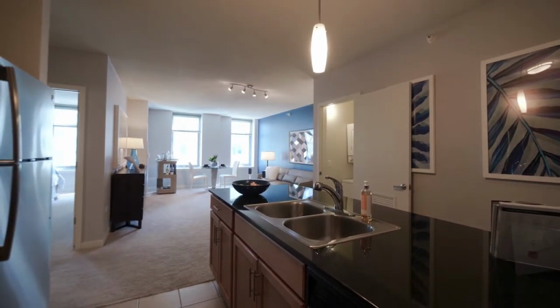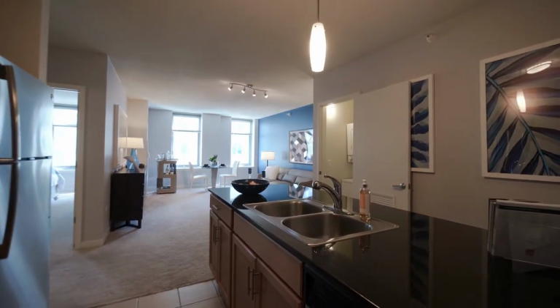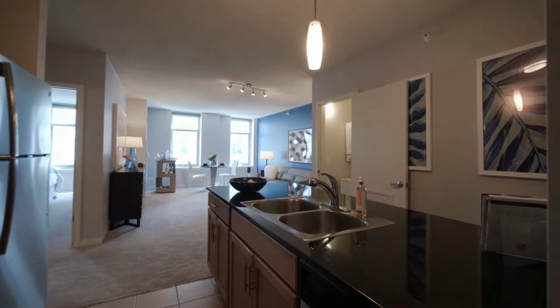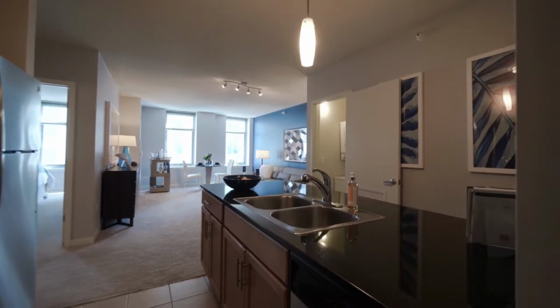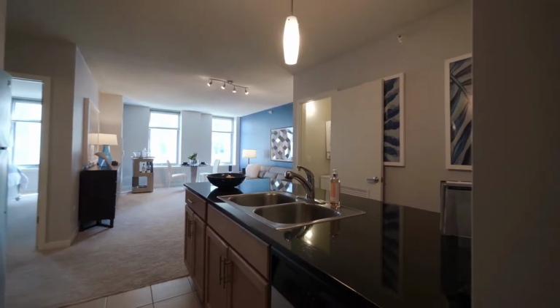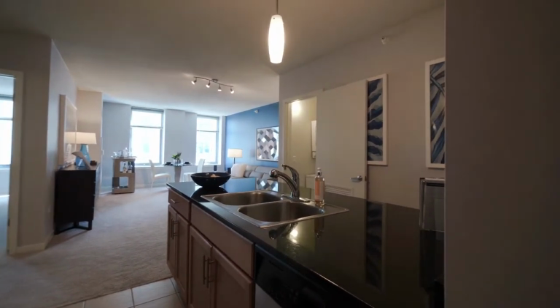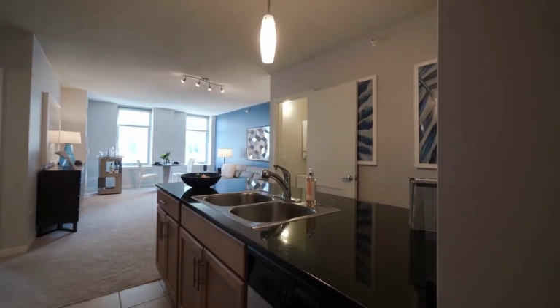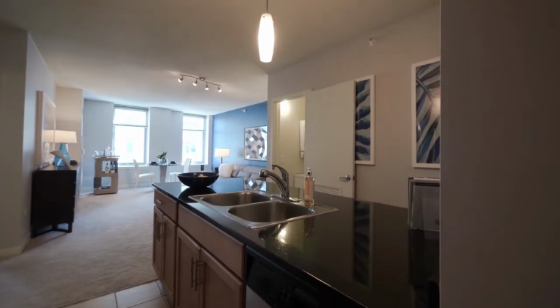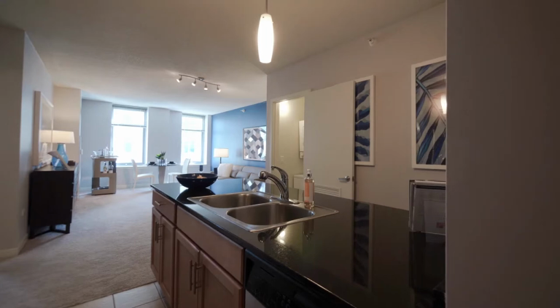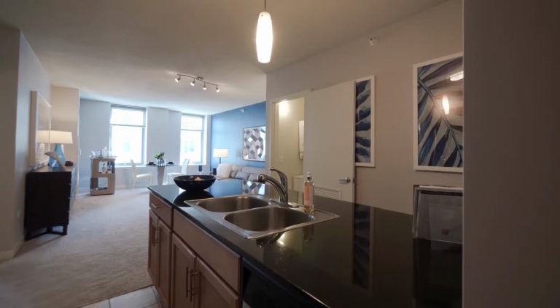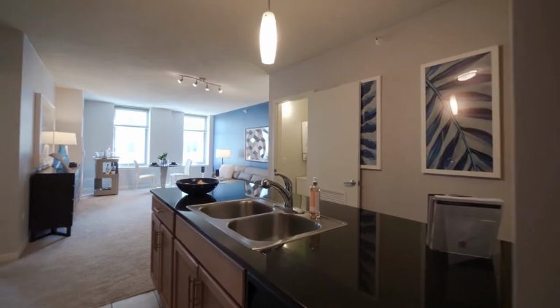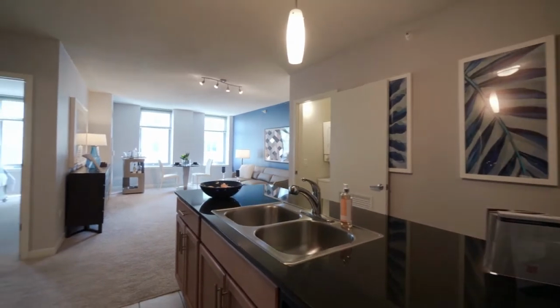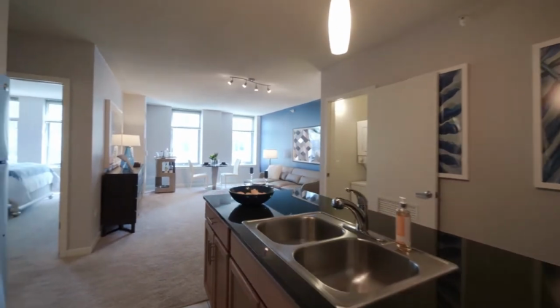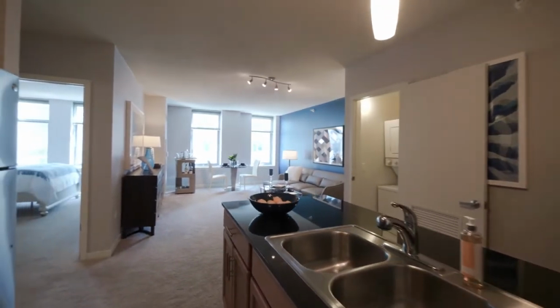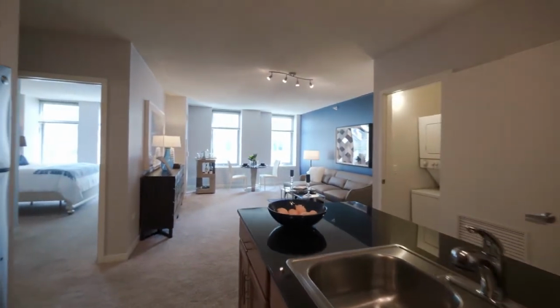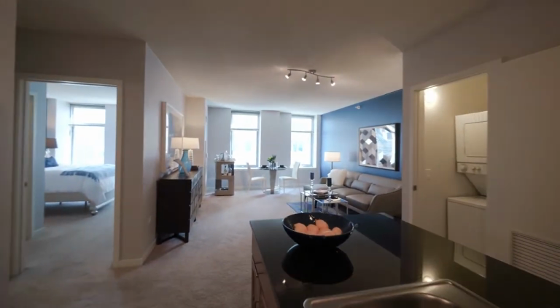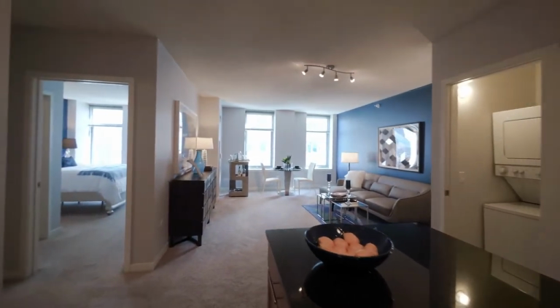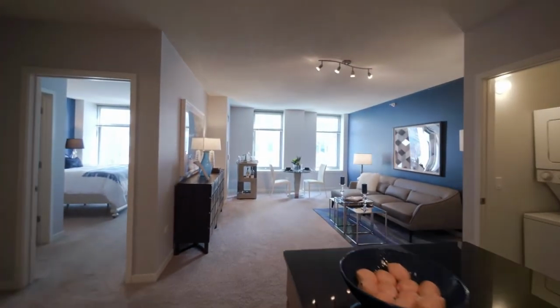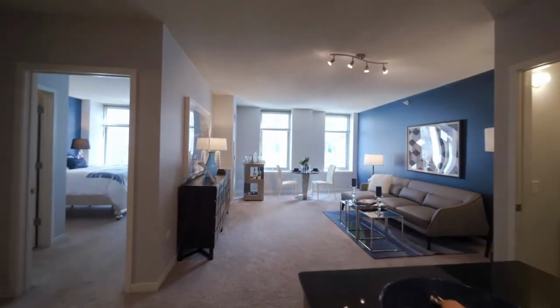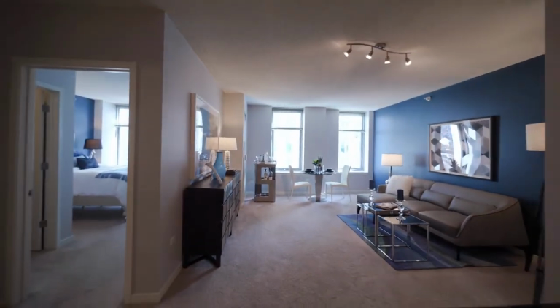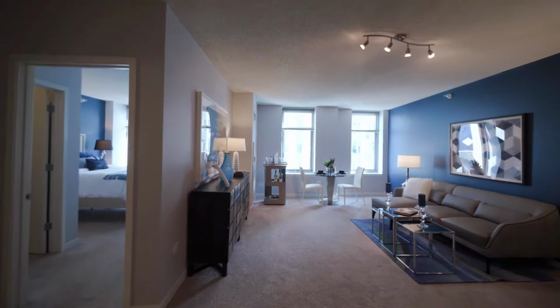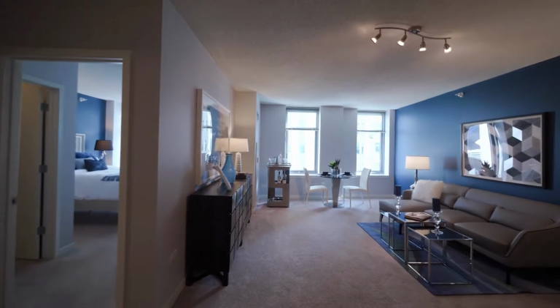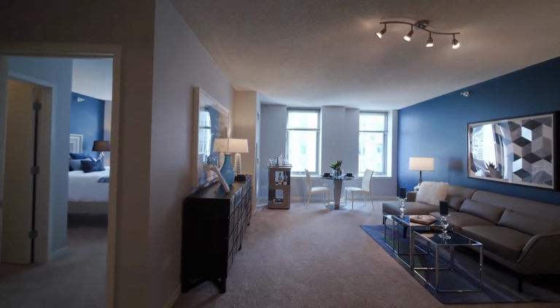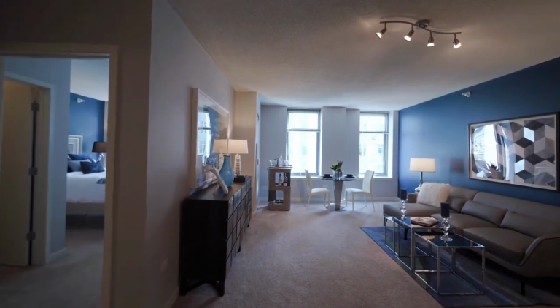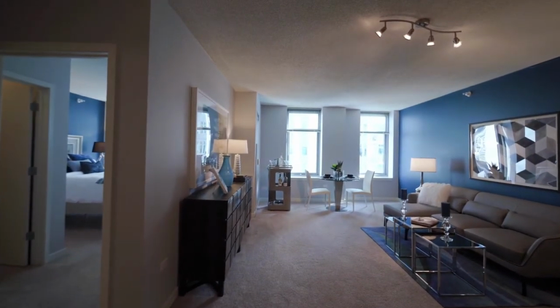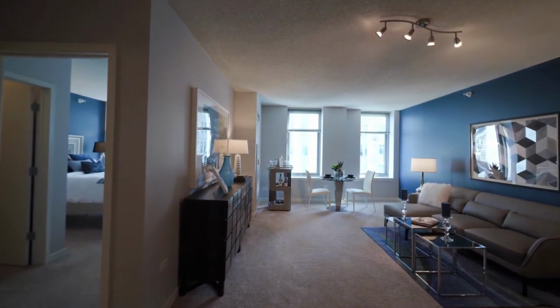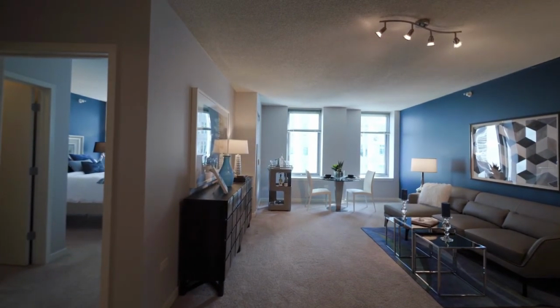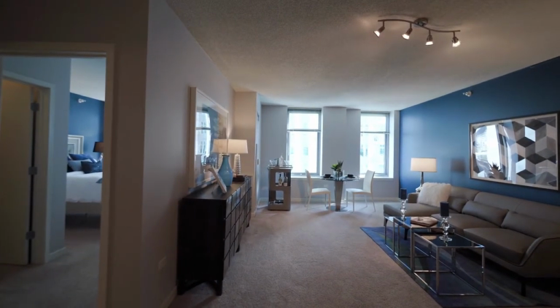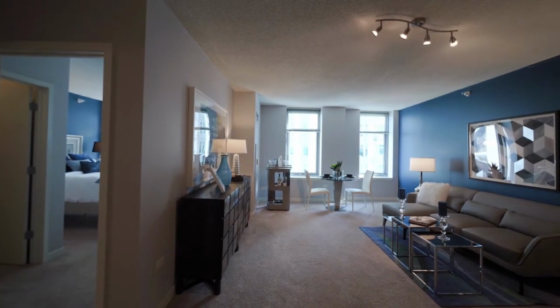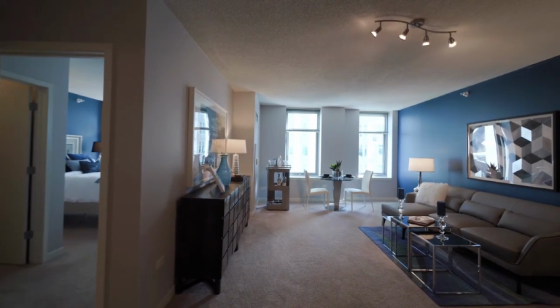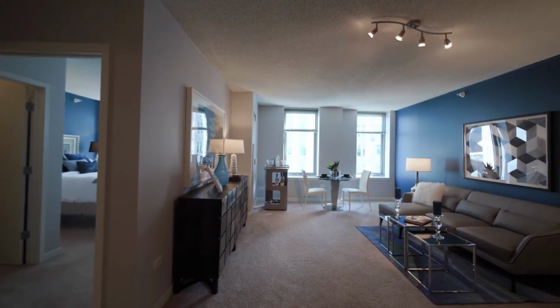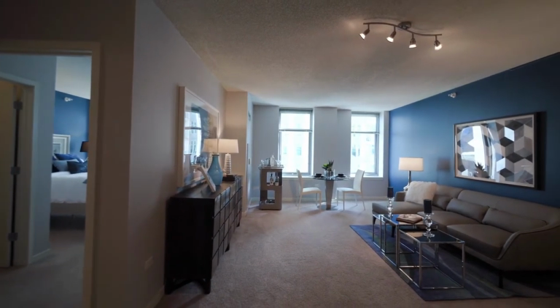The breakfast bar peninsula has space to seat four, and you have a large living and dining area with plenty of space to lay out a dining room table and a variety of furniture.